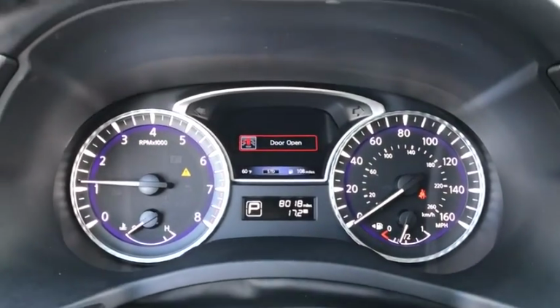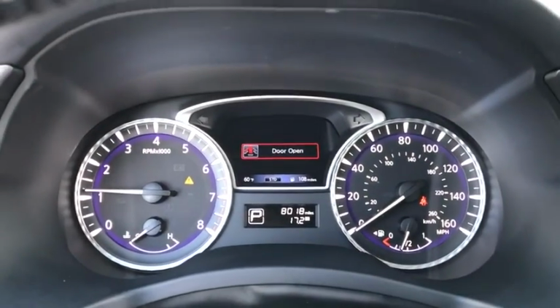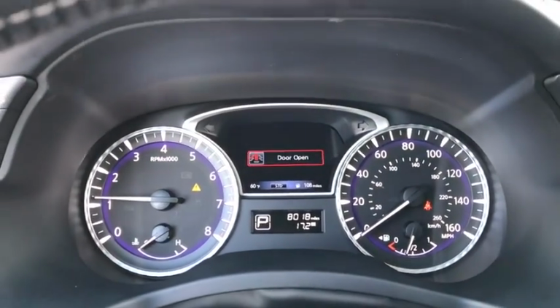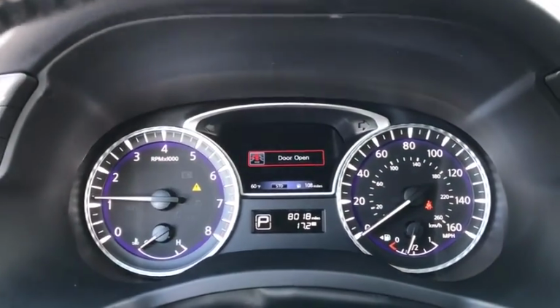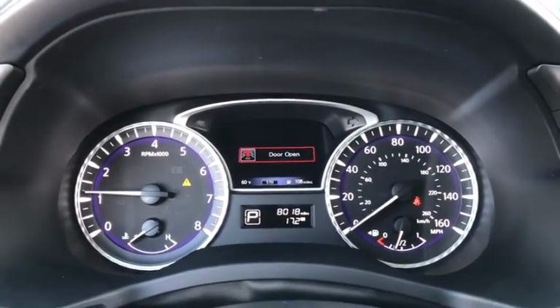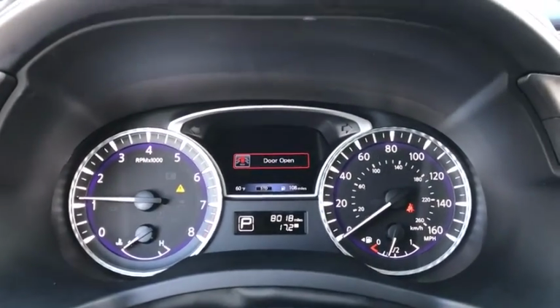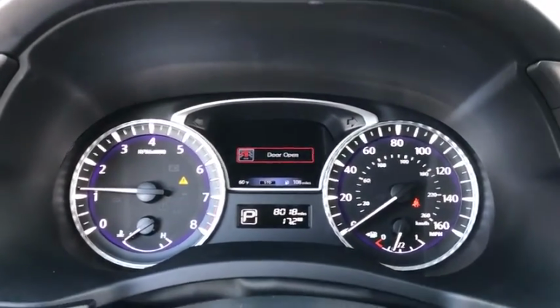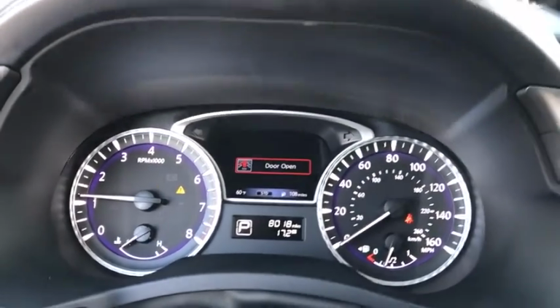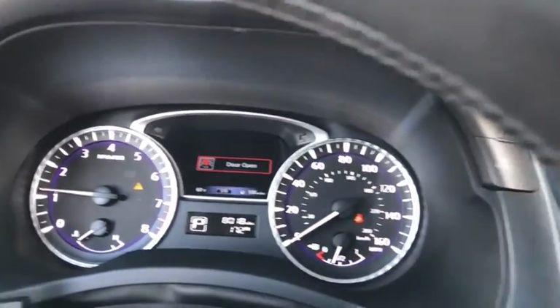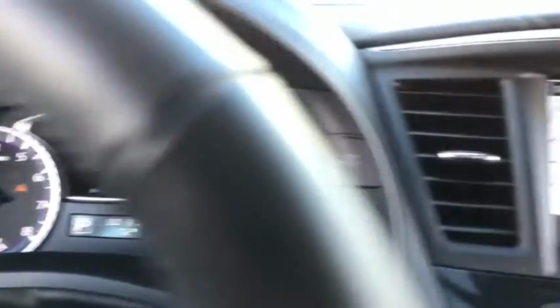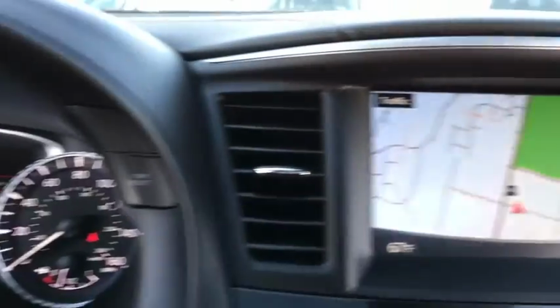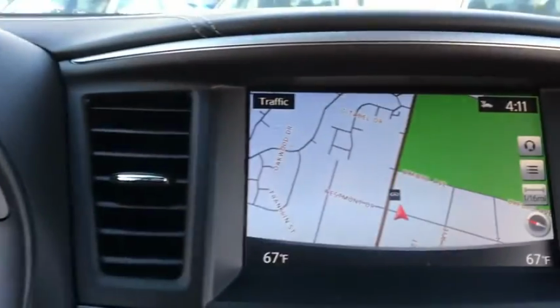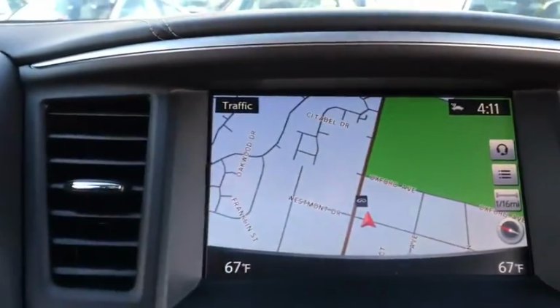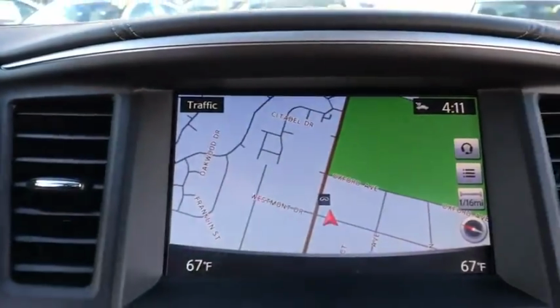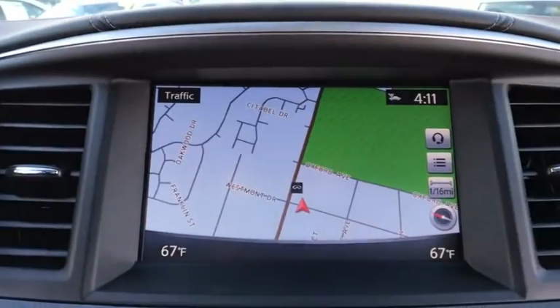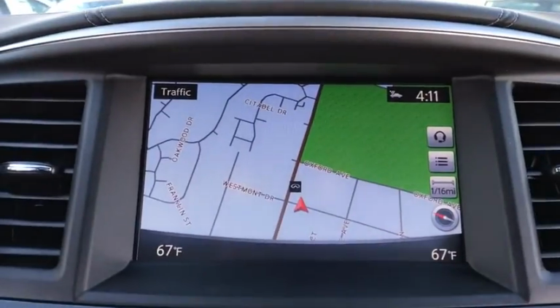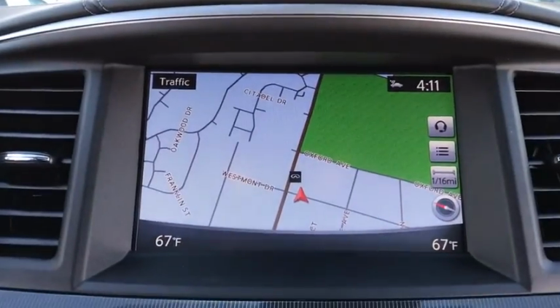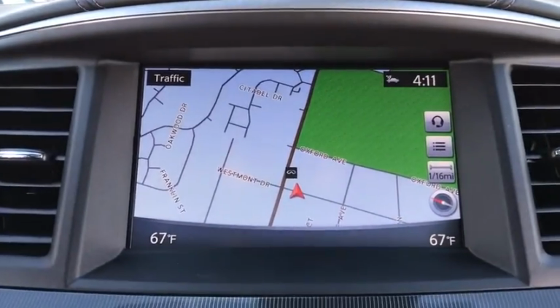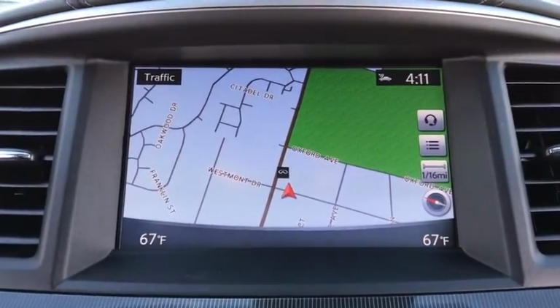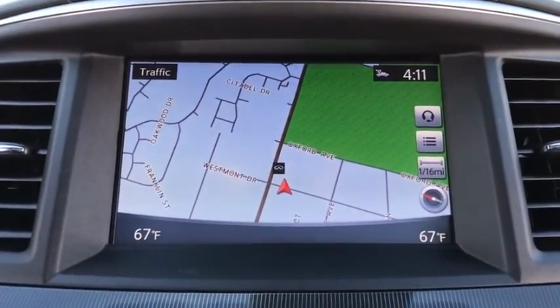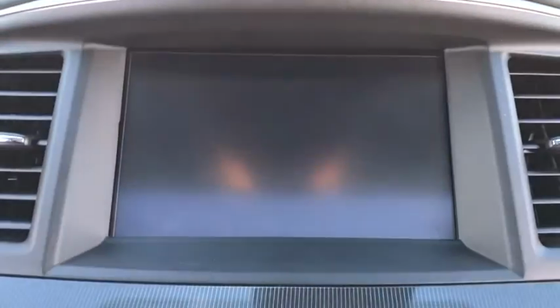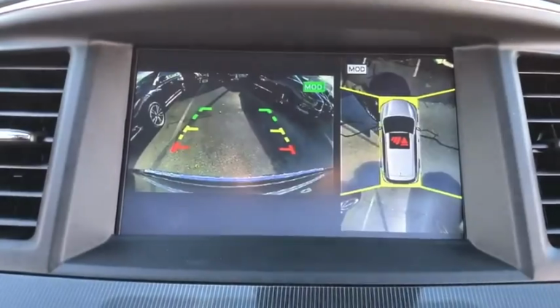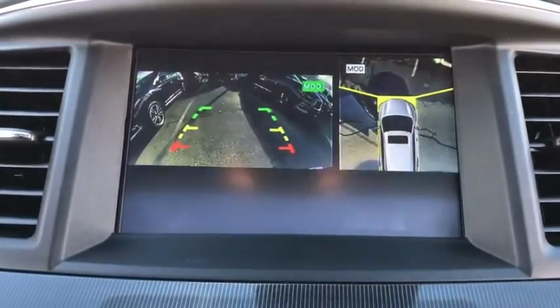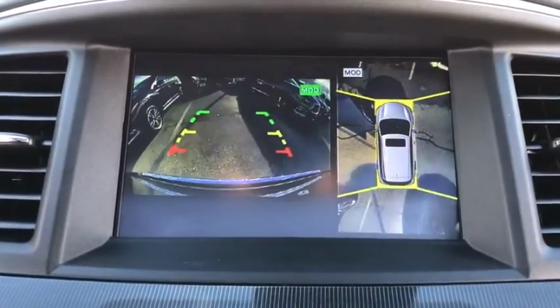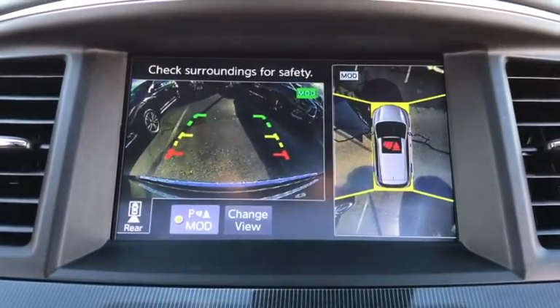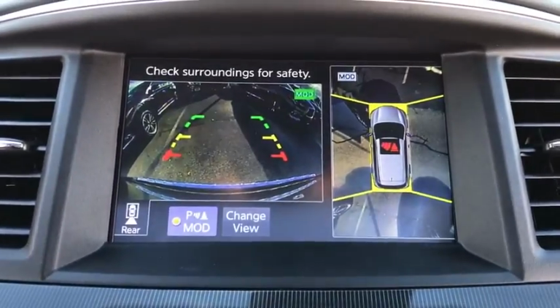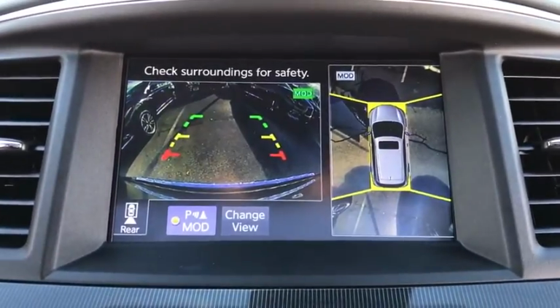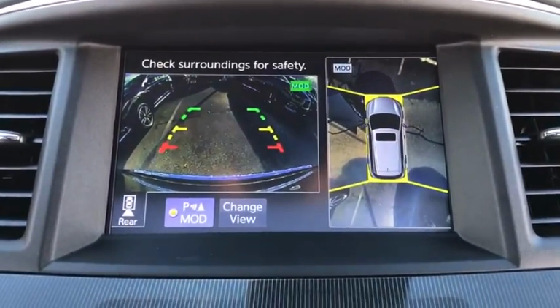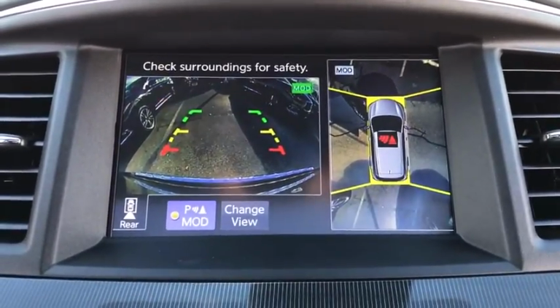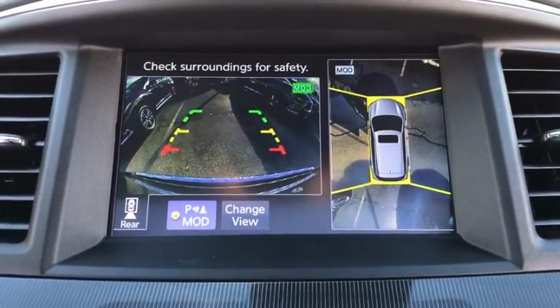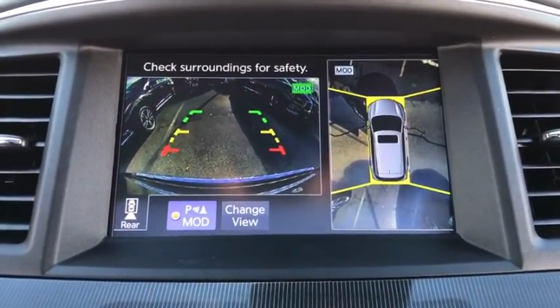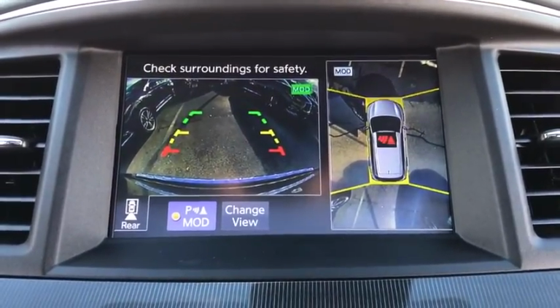Security system, power windows, heated steering wheel, fault lights, rear window defroster, trip computer, heated front seat, CD player, tachometer.